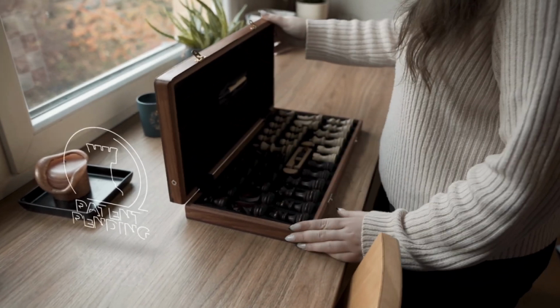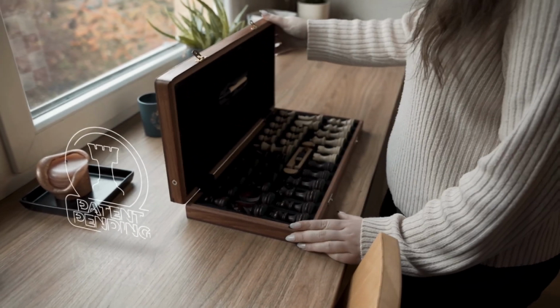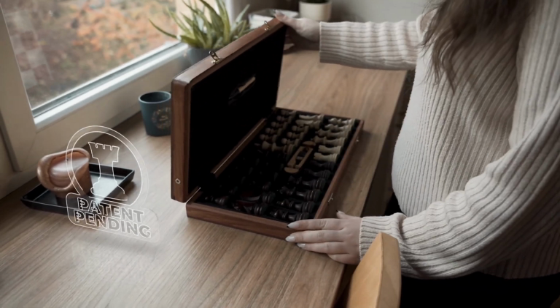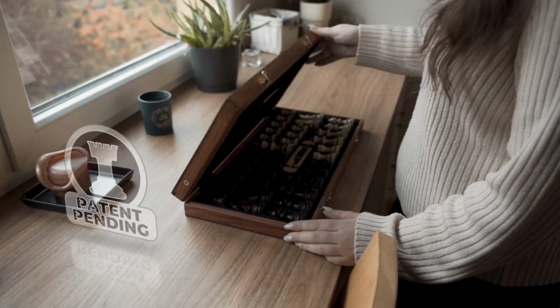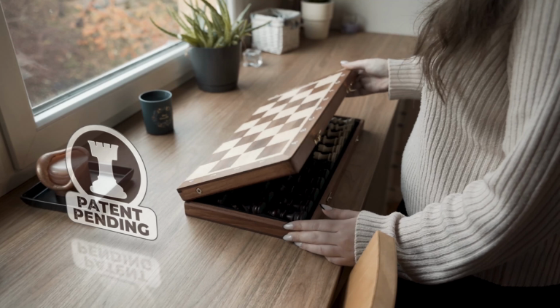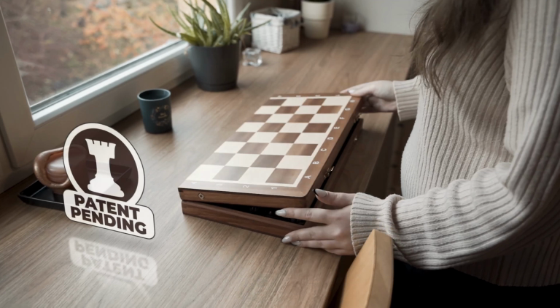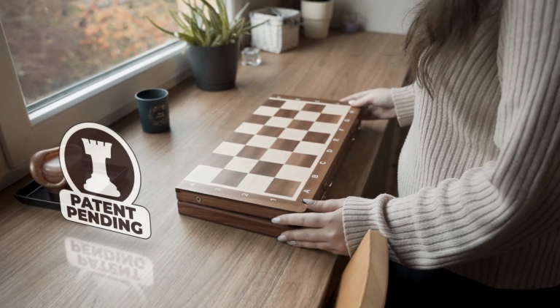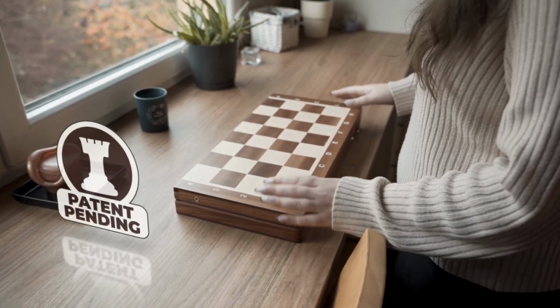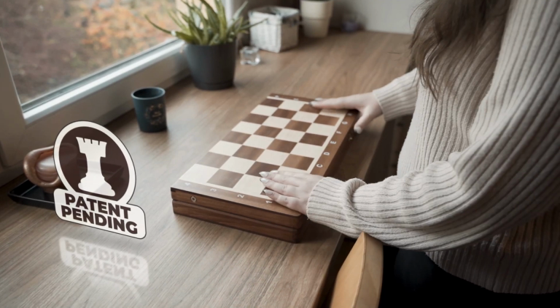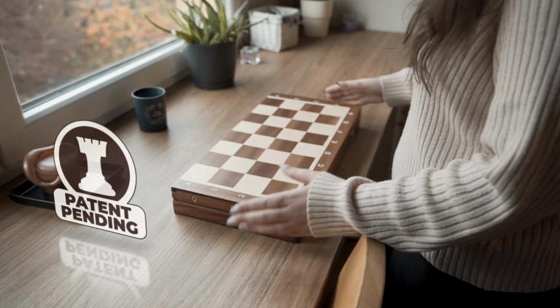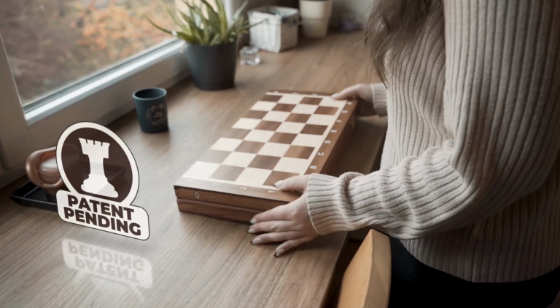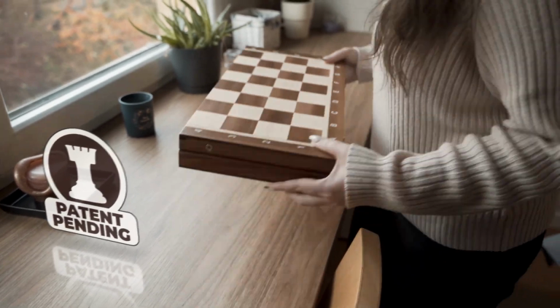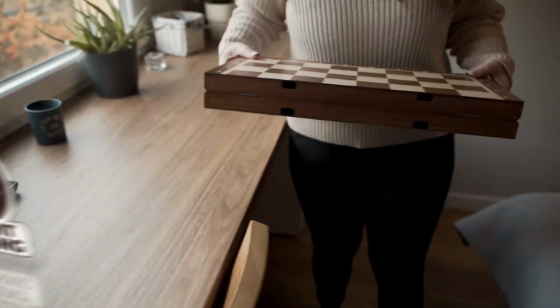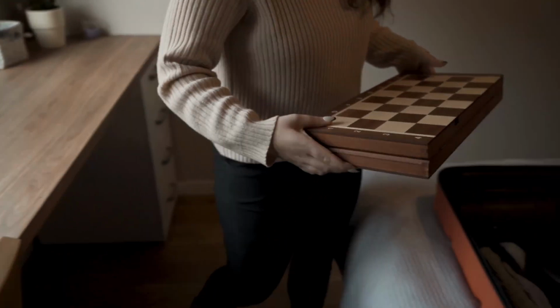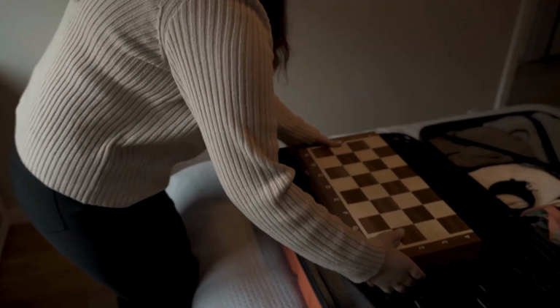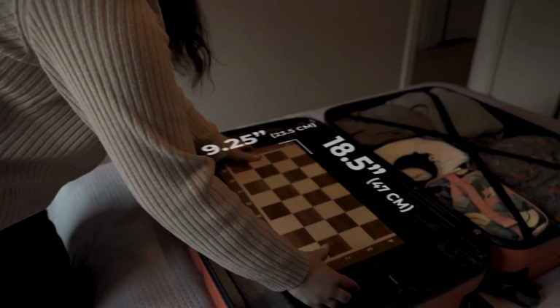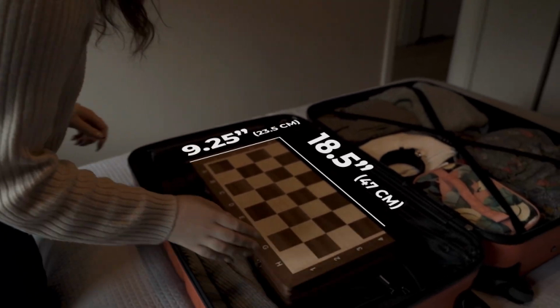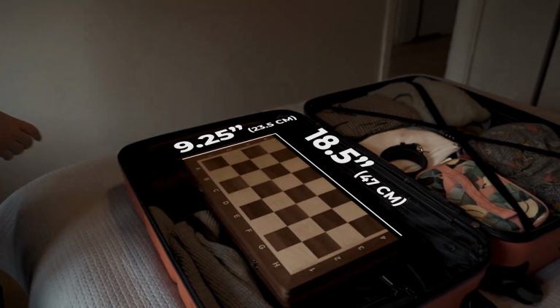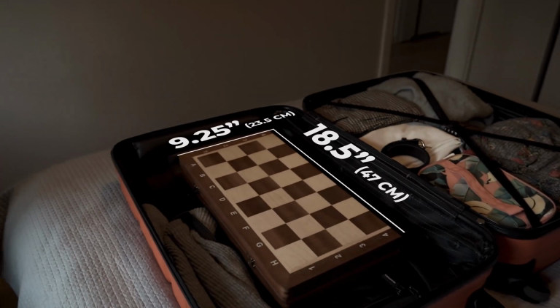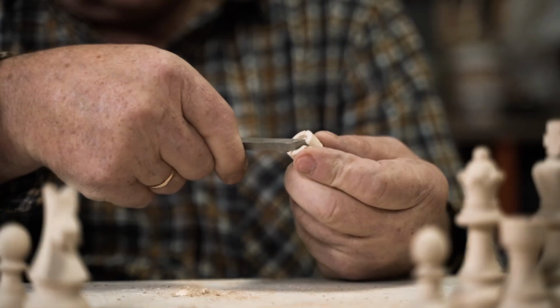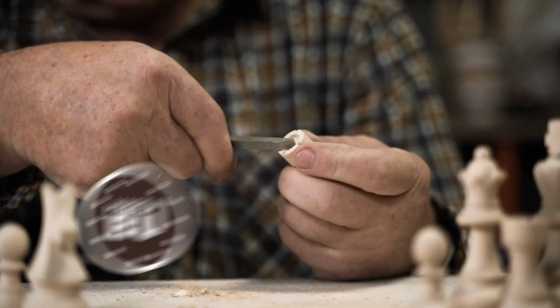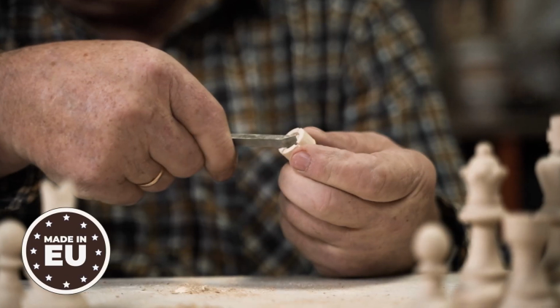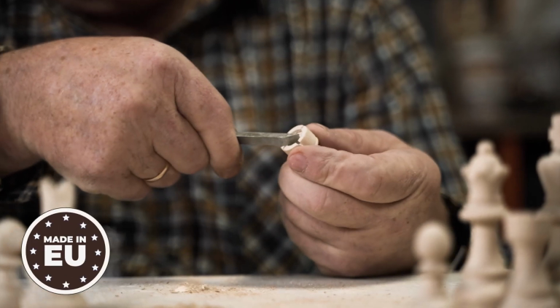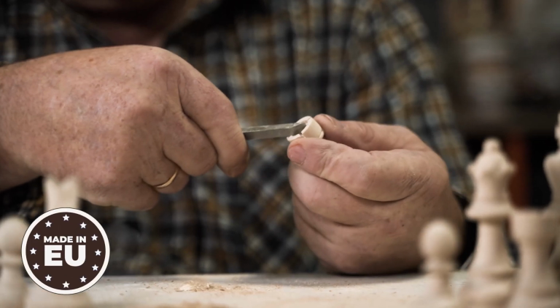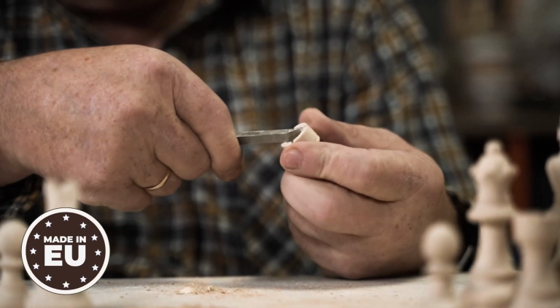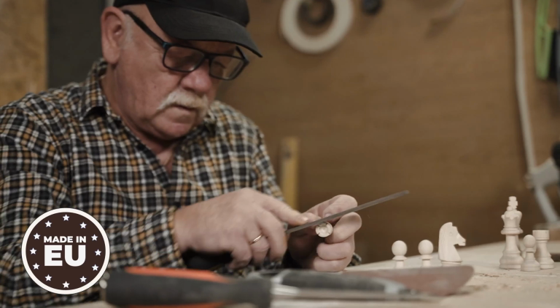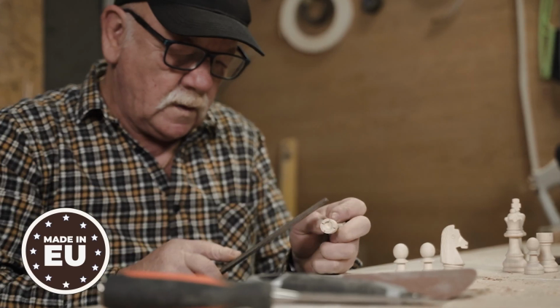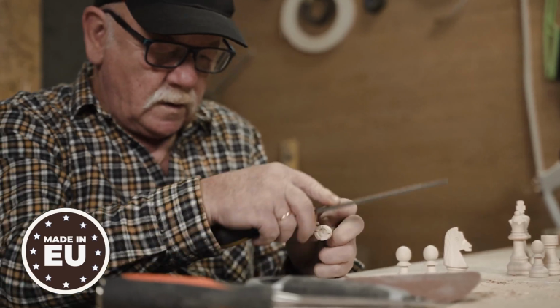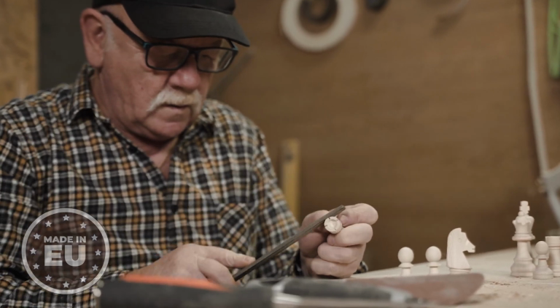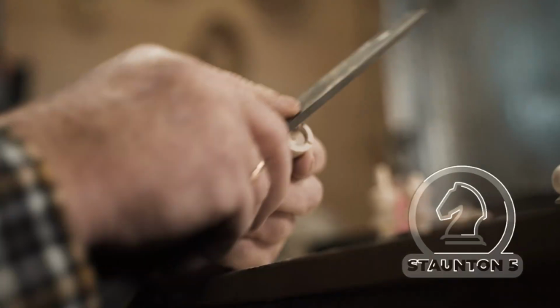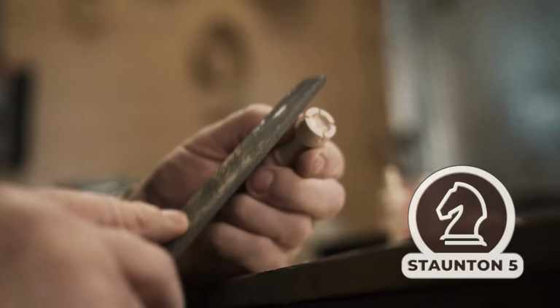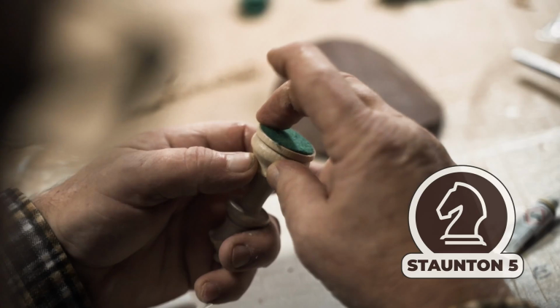The real revolution for eBoards is our patent-pending foldable construction that allows you to take it outdoors or fit it in your luggage. It is handcrafted in Europe out of real wood, in the classic Staunton 5 style.